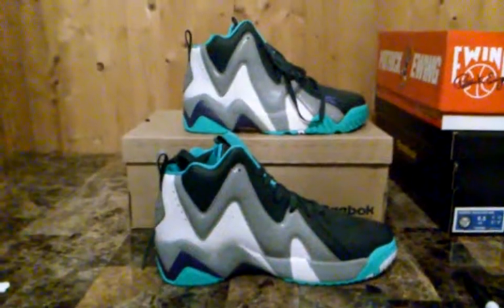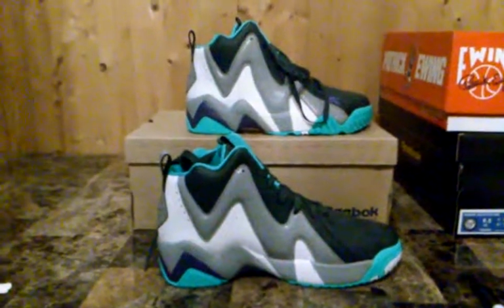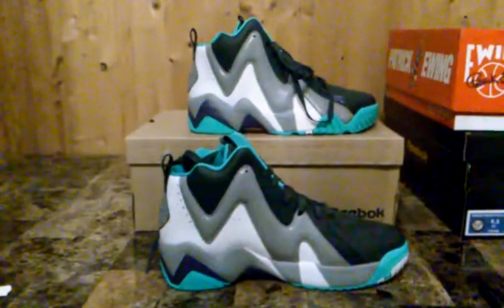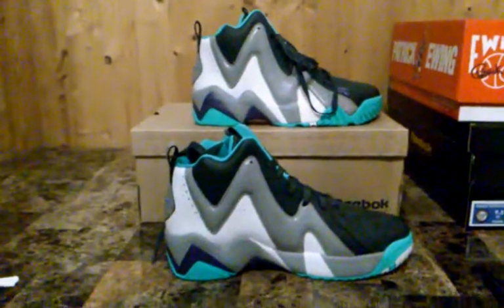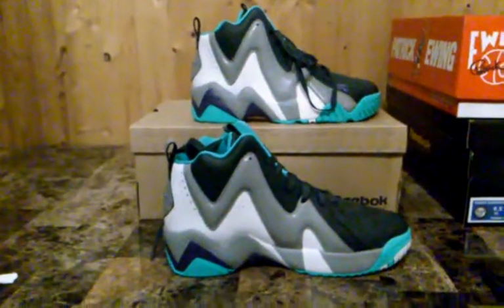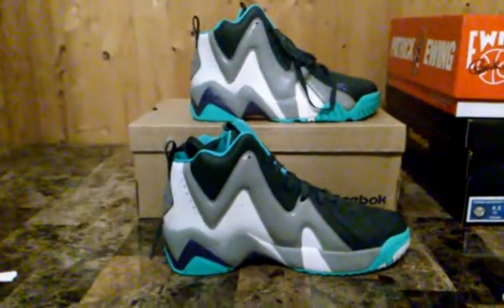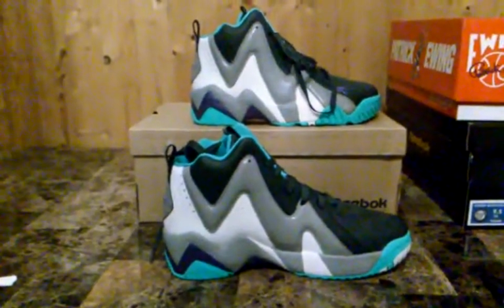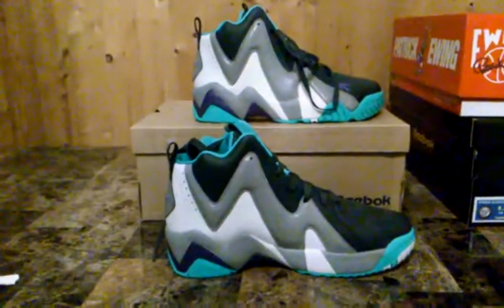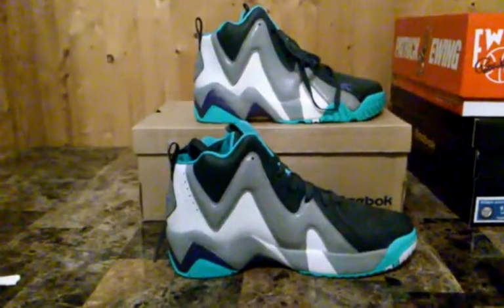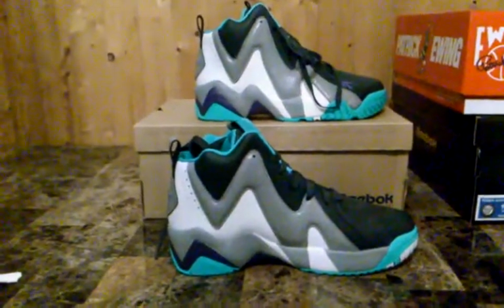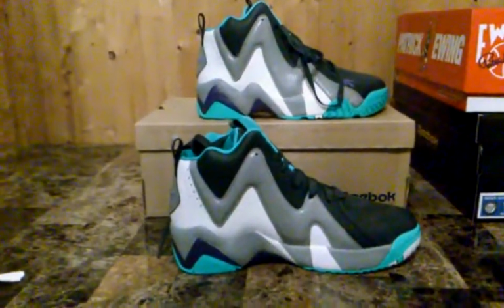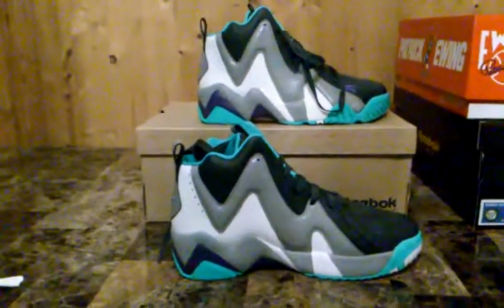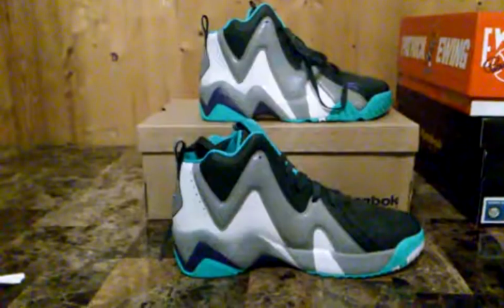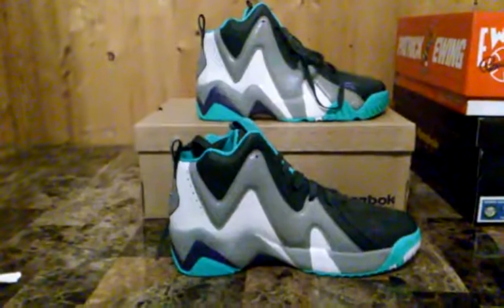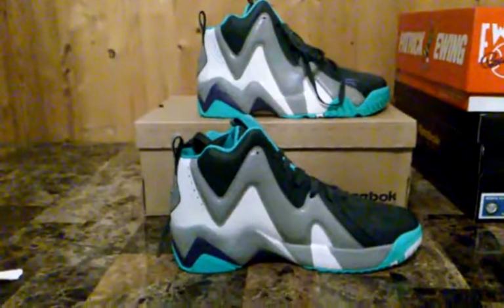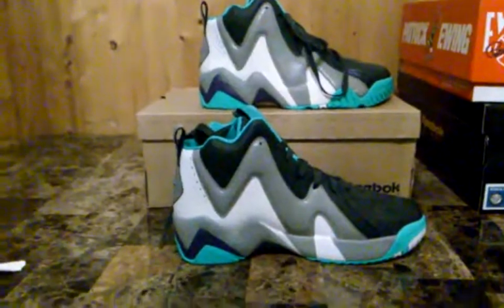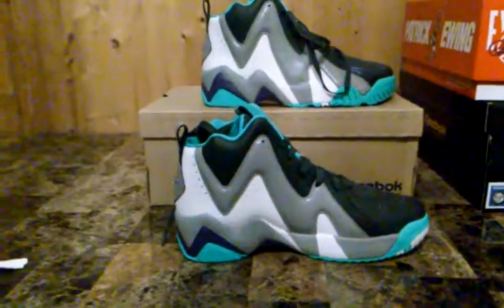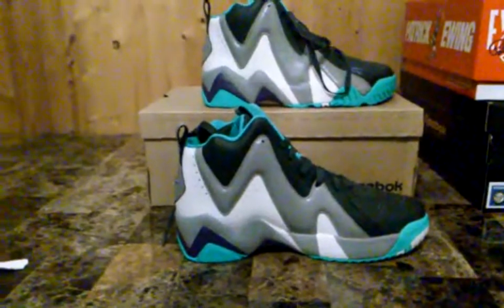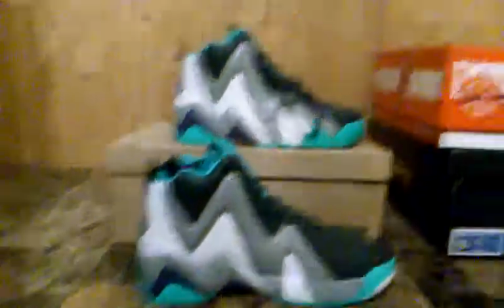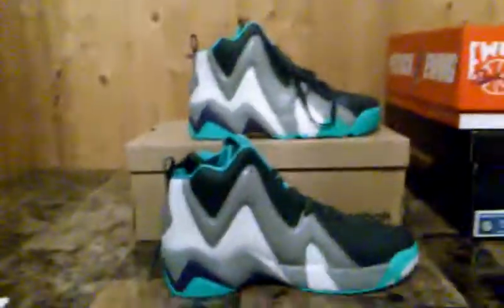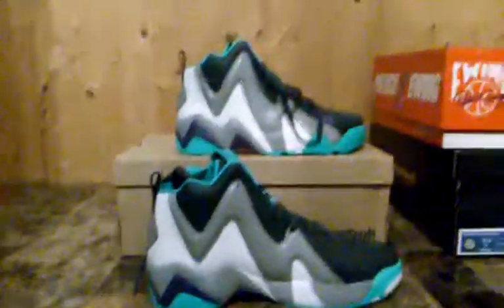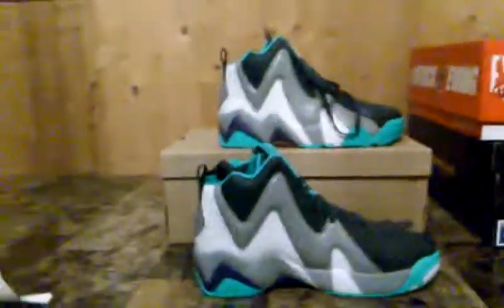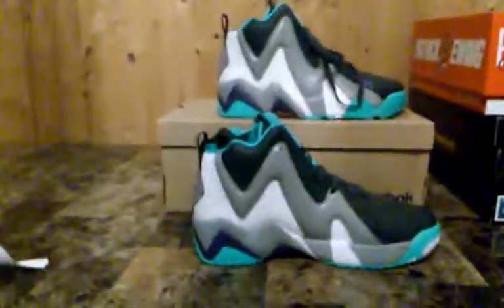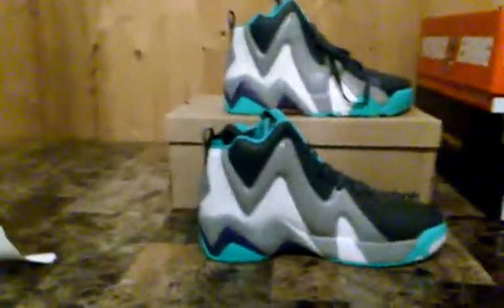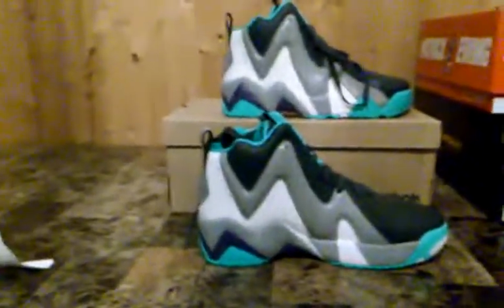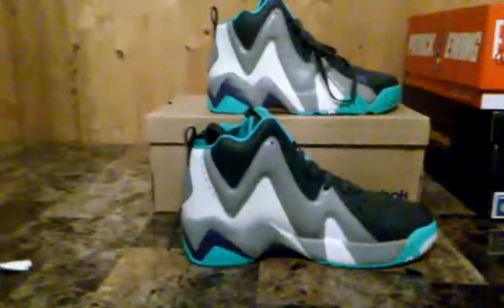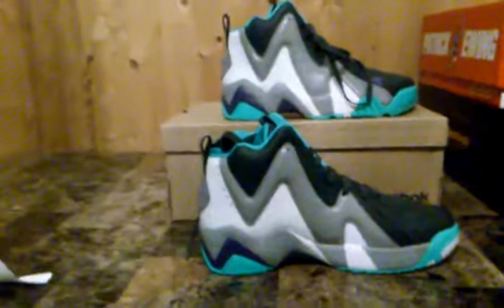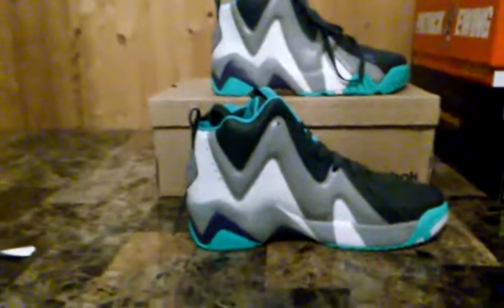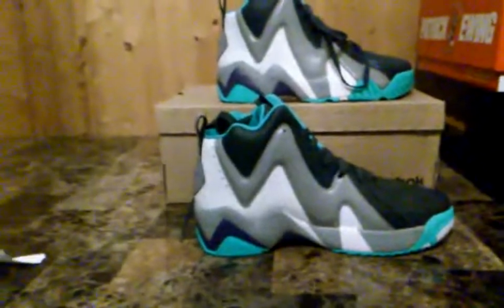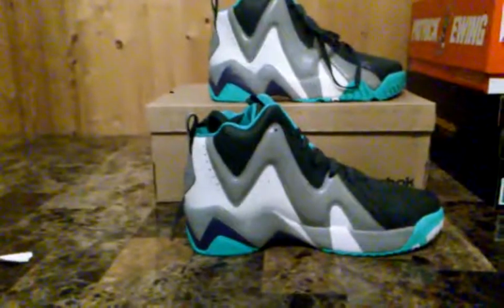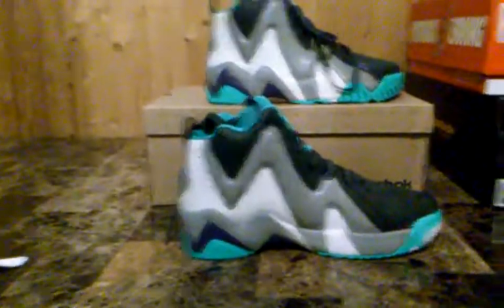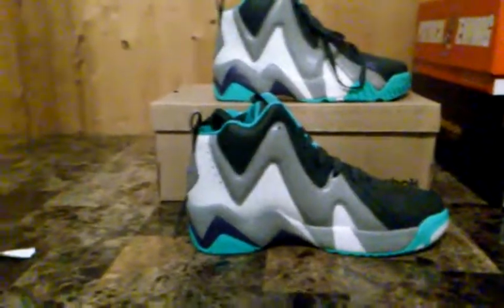All right, it's your boy Flatfoot Sneakerhead. Got another pick up for the lady — Miss Flatfoot Sneakerhead. I picked these up for her. I thought they were a dope sneaker, kind of was a surprise for her. Came in the mail, showed her them, and she said she loved them.